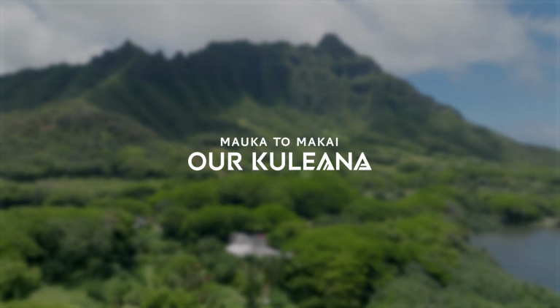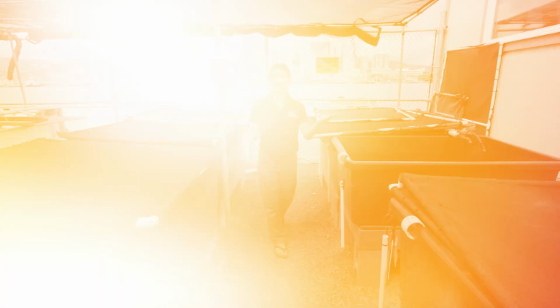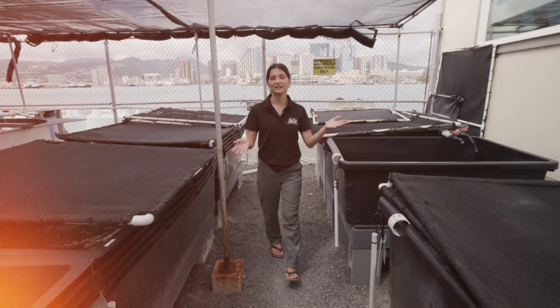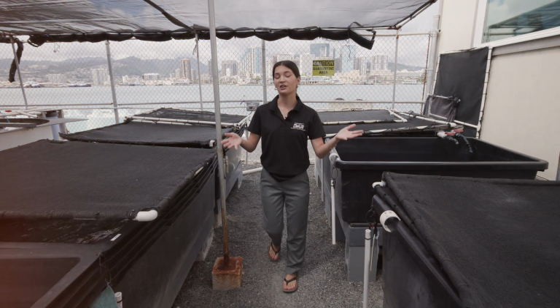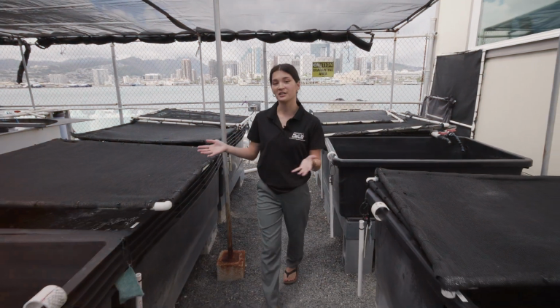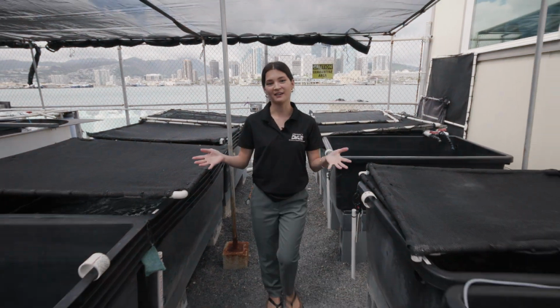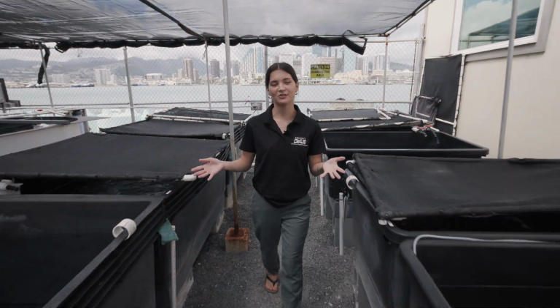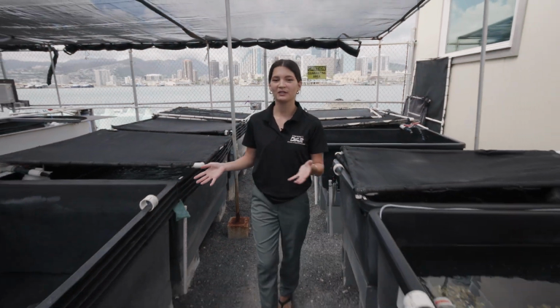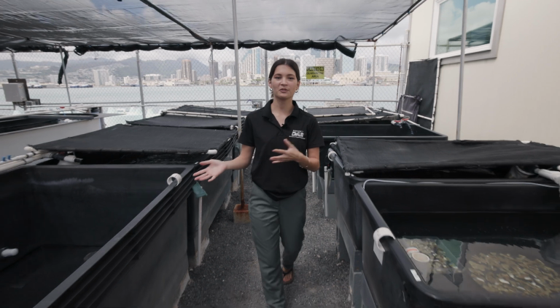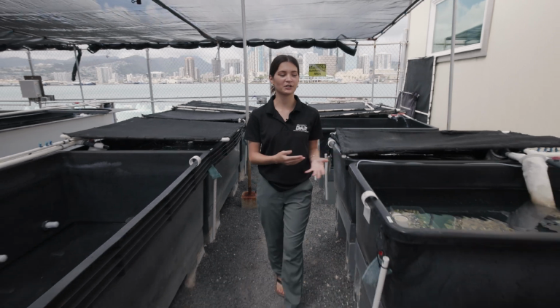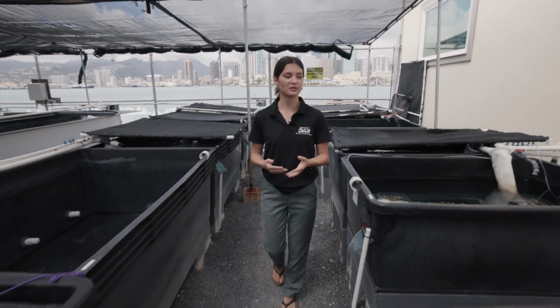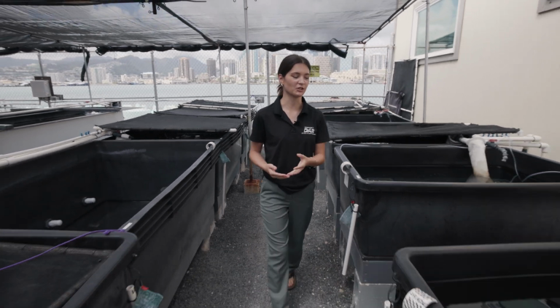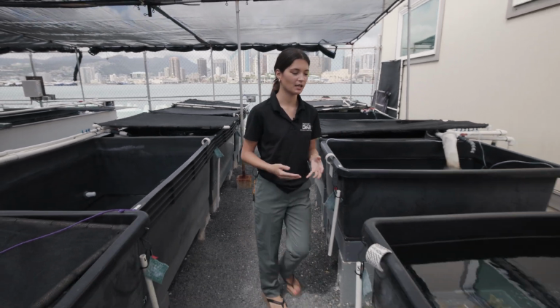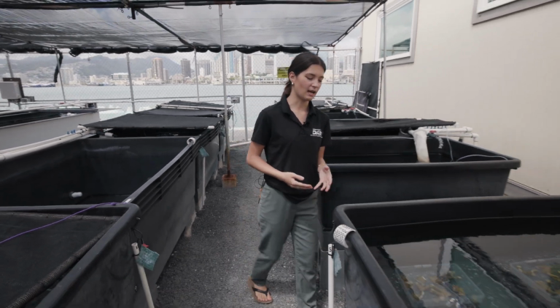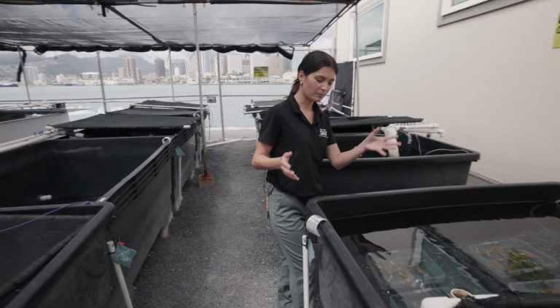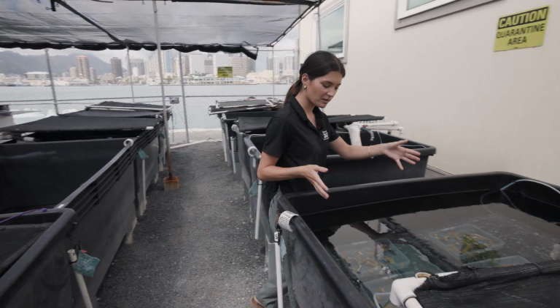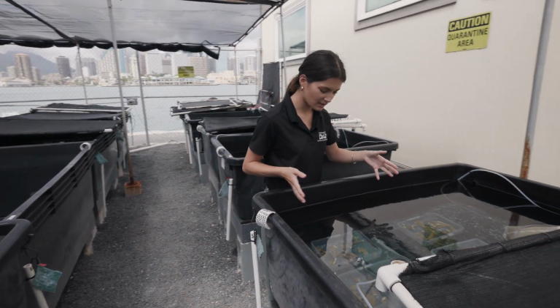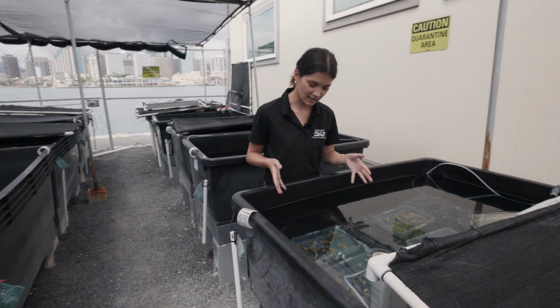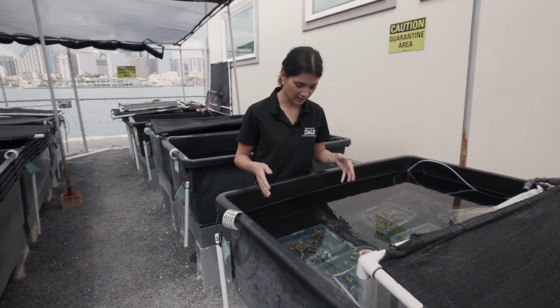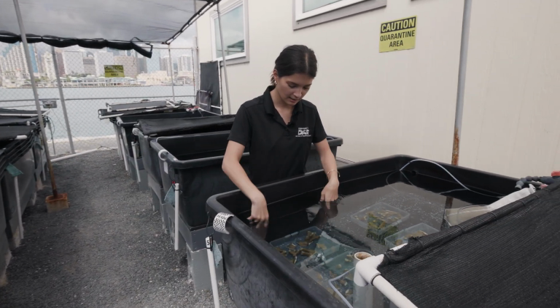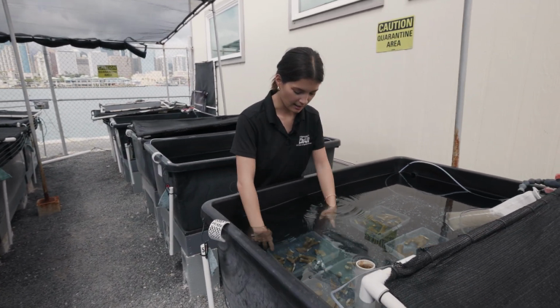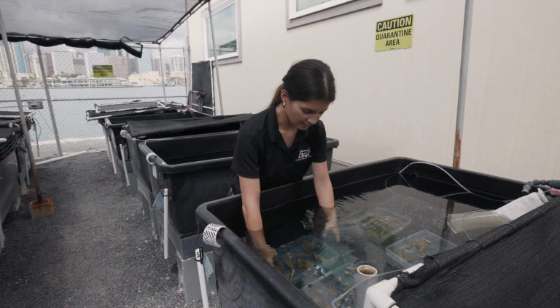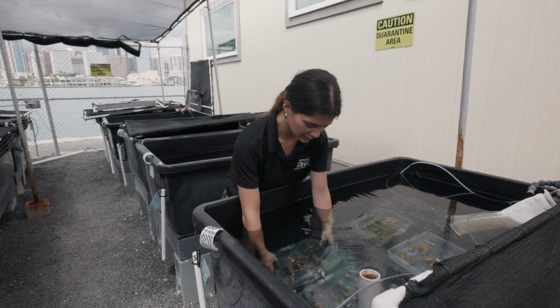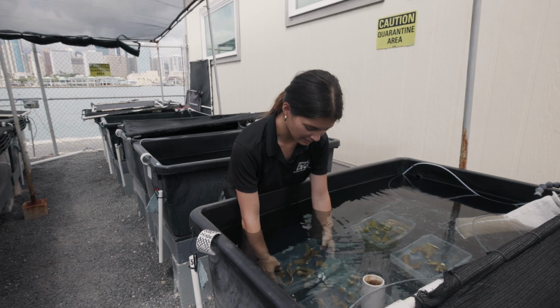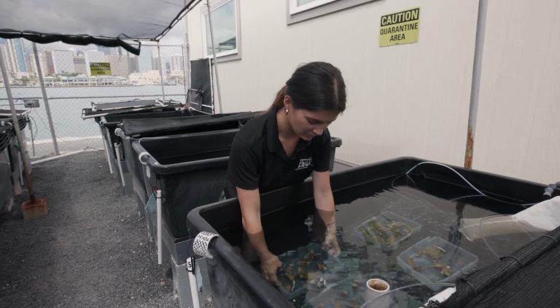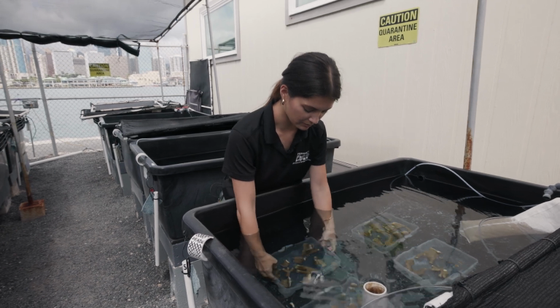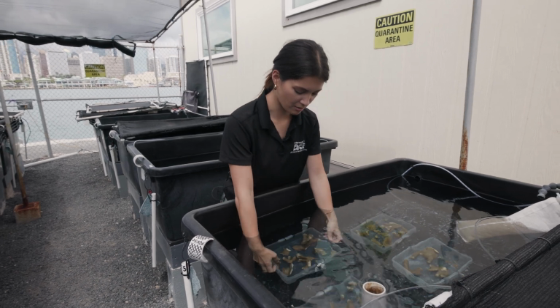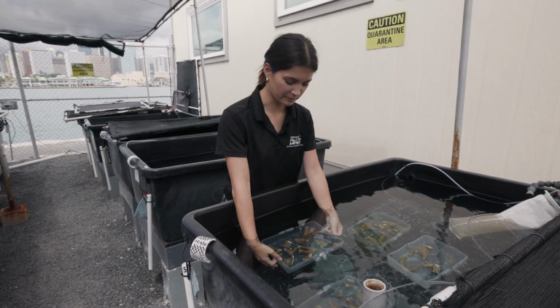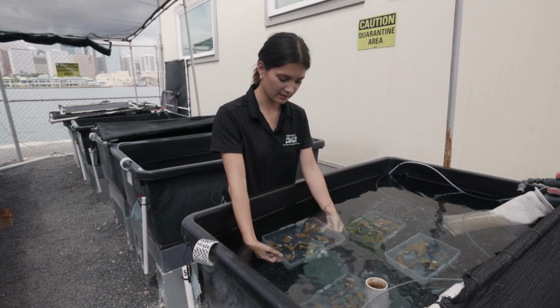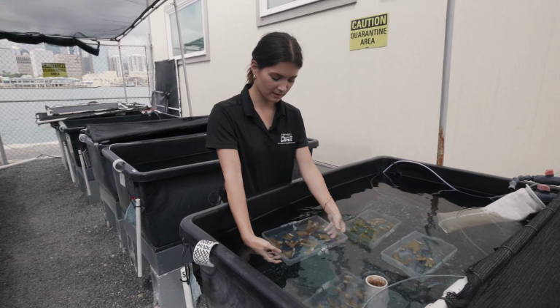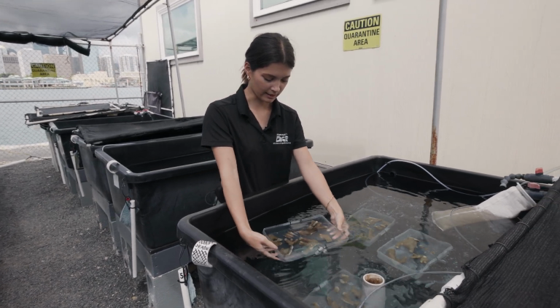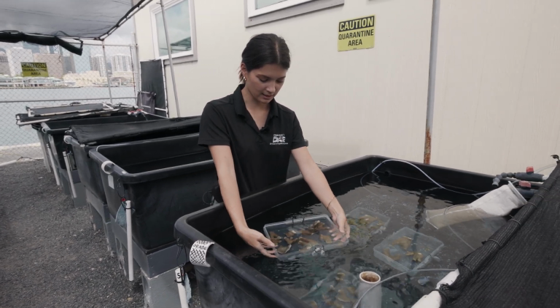This area is our quarantine area, so when corals first come to the nursery we put them in these tanks here and we actually cut them into smaller pieces like these.